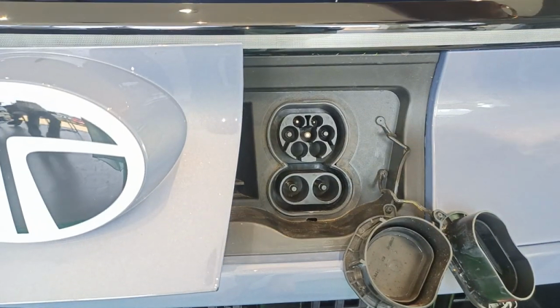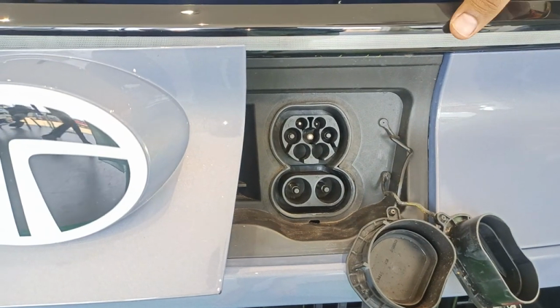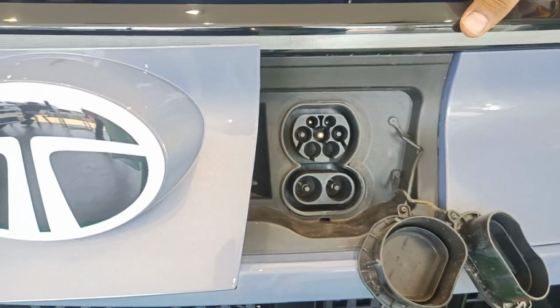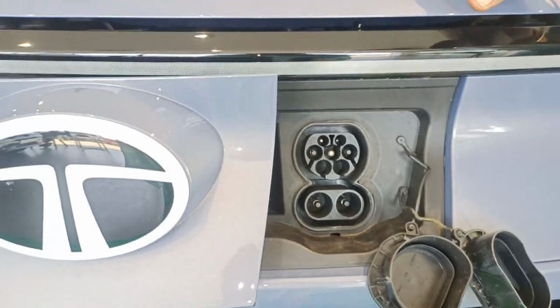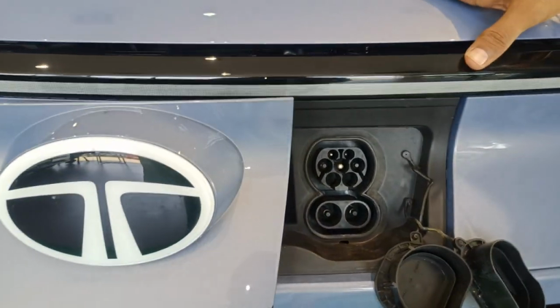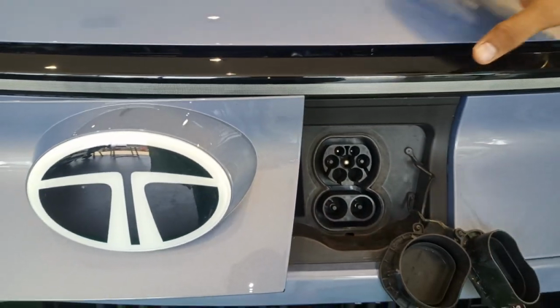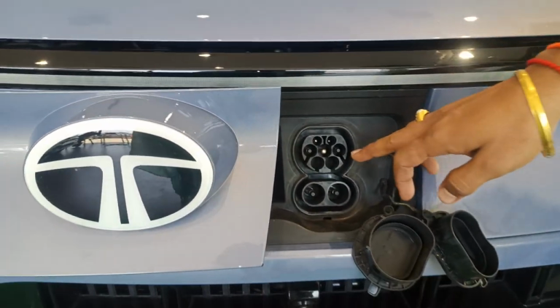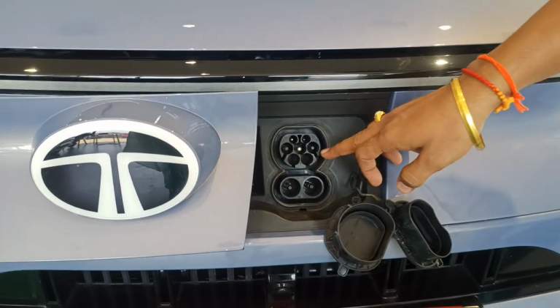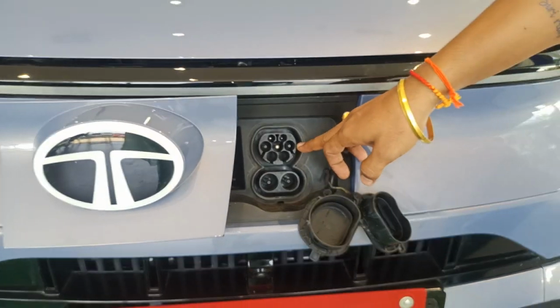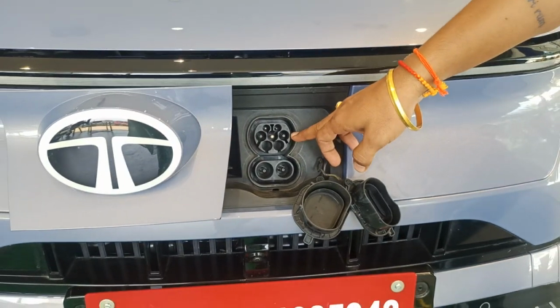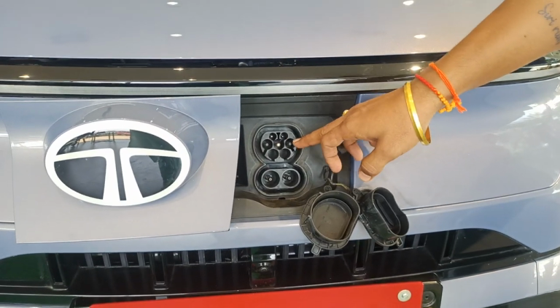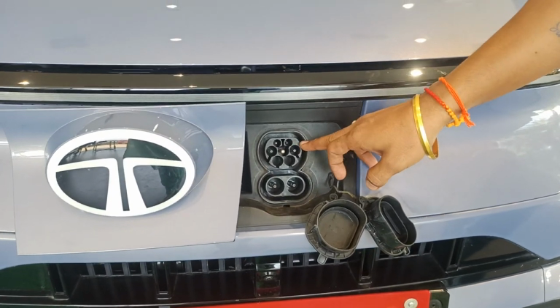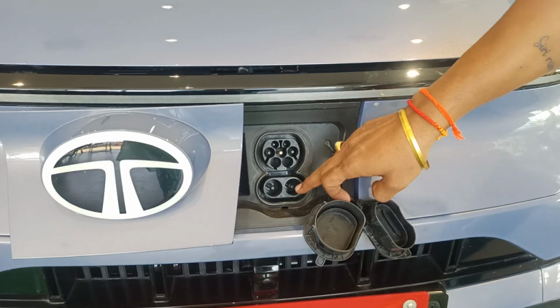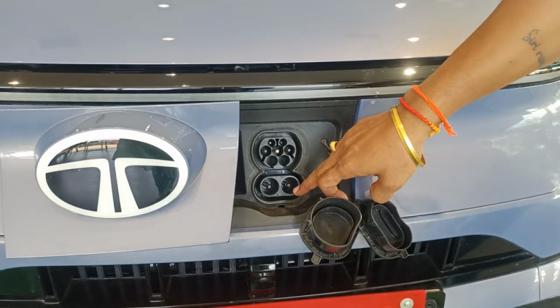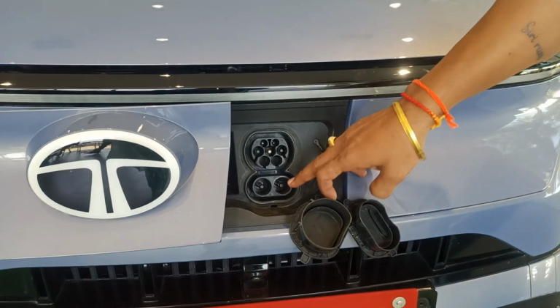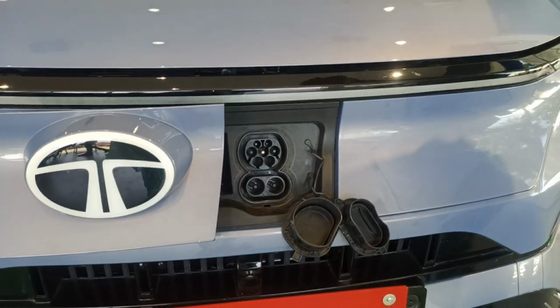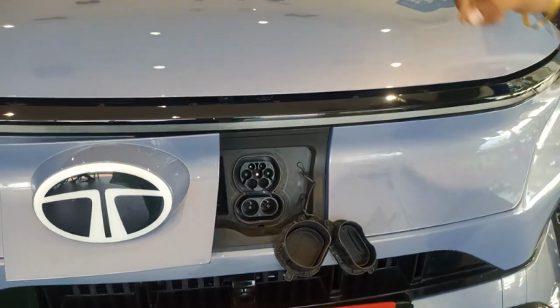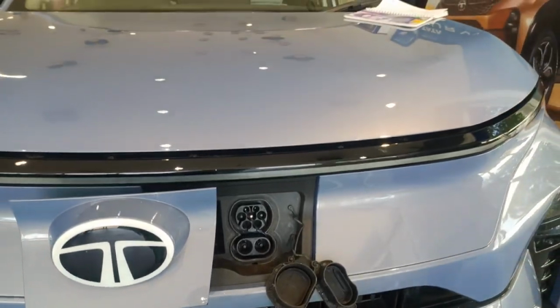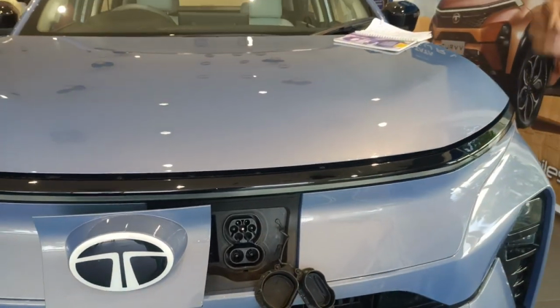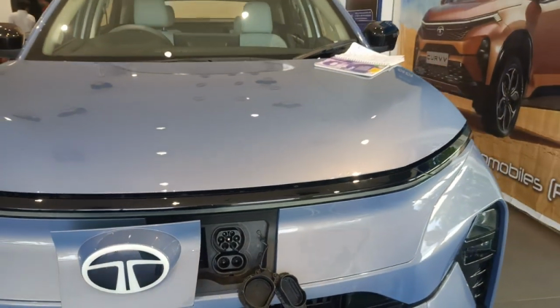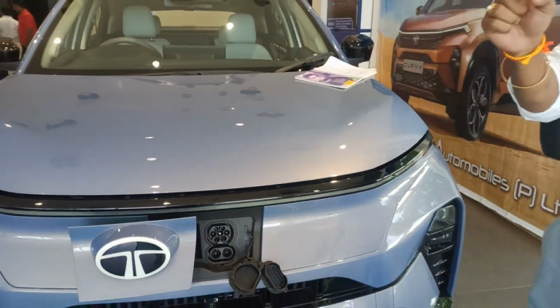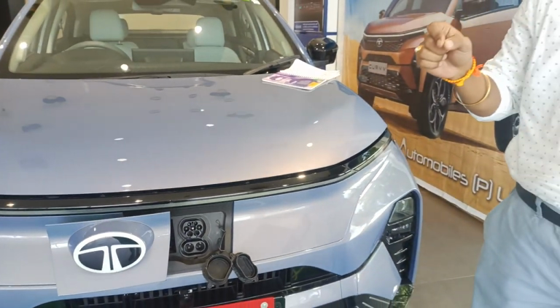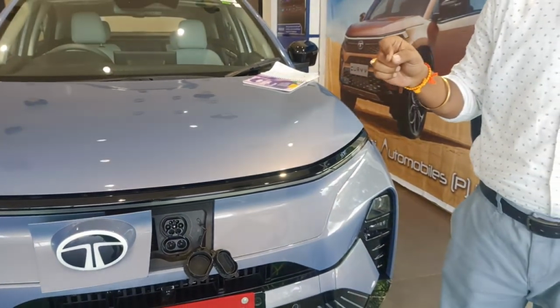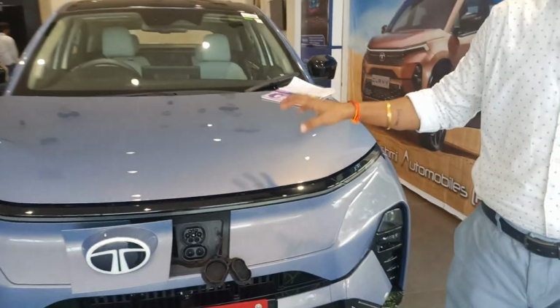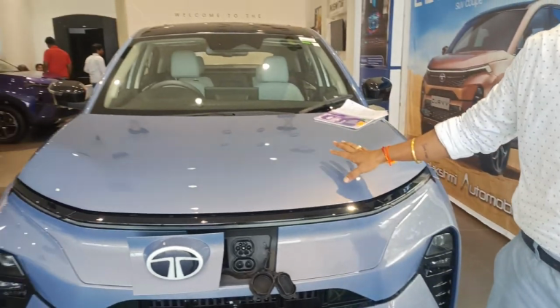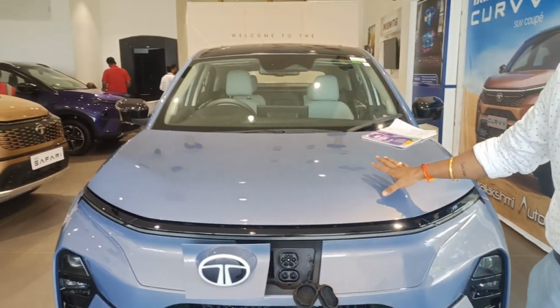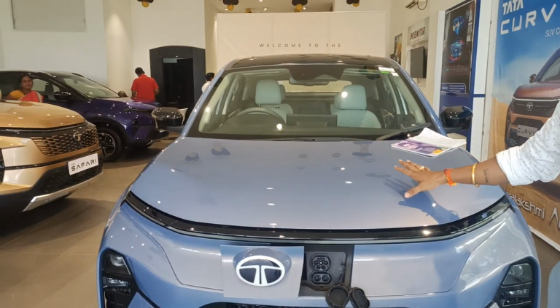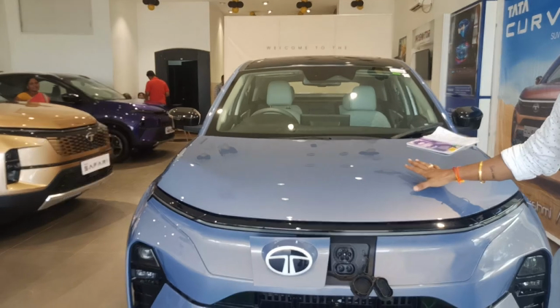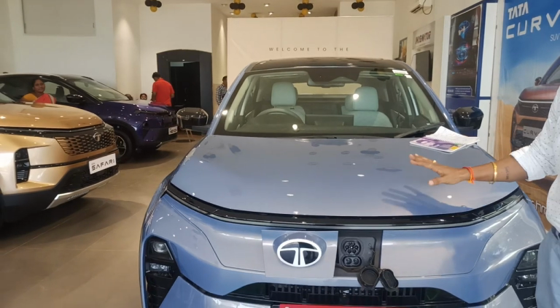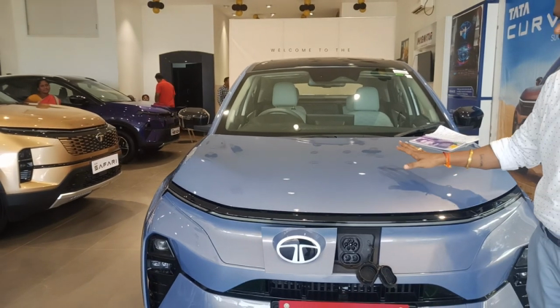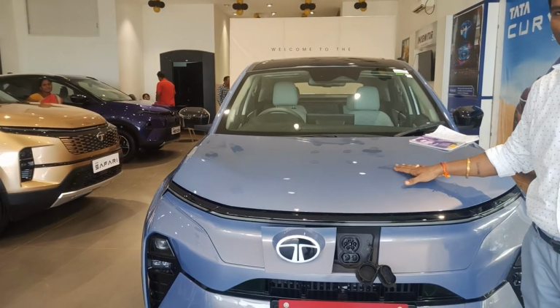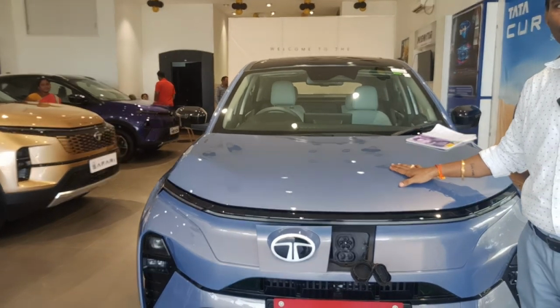You can charge your Tata Curve. This comes with AC as well as DC. With a 40 kilowatt DC charger, in a time of 40 minutes we can make this battery full.